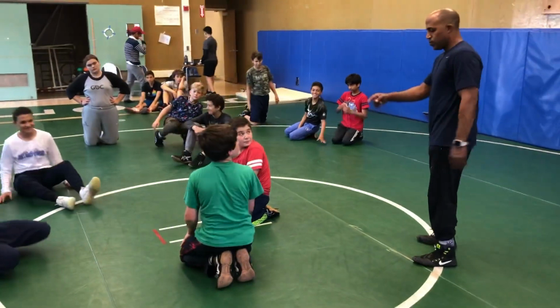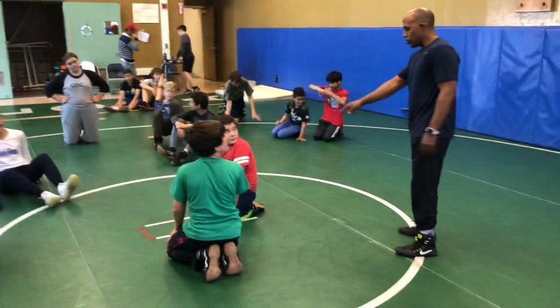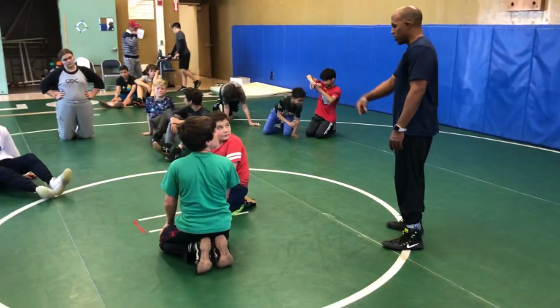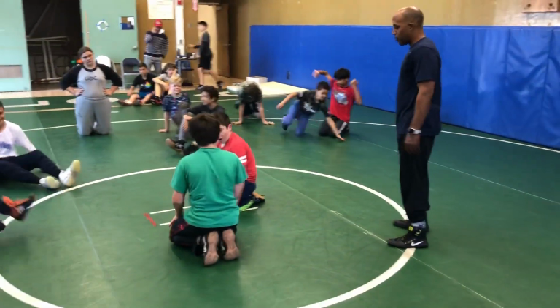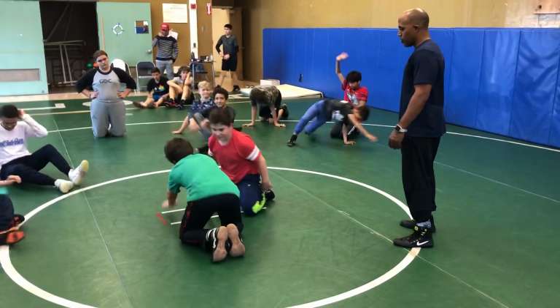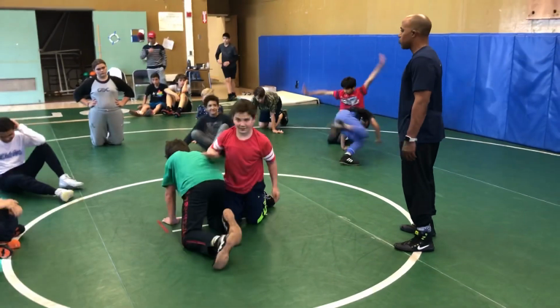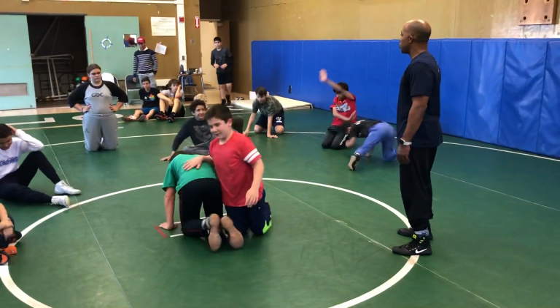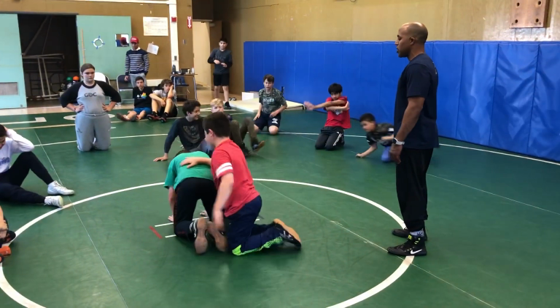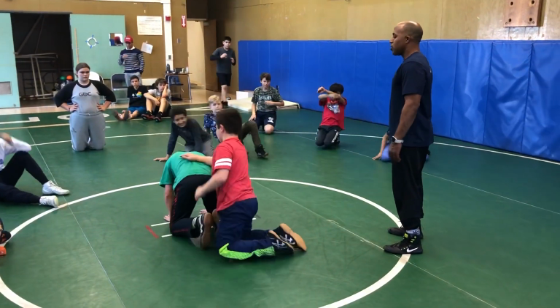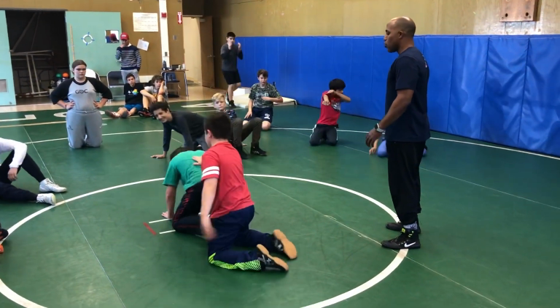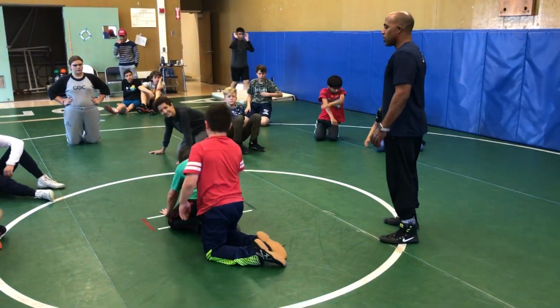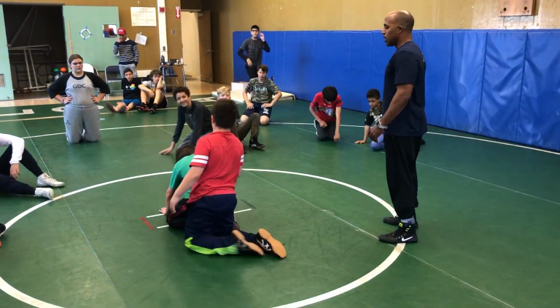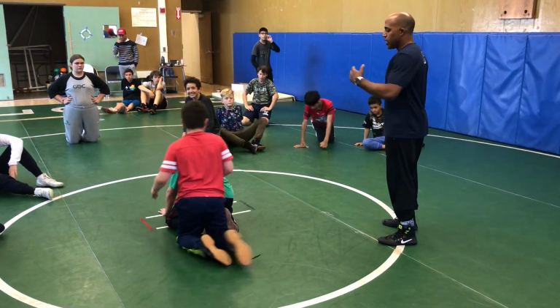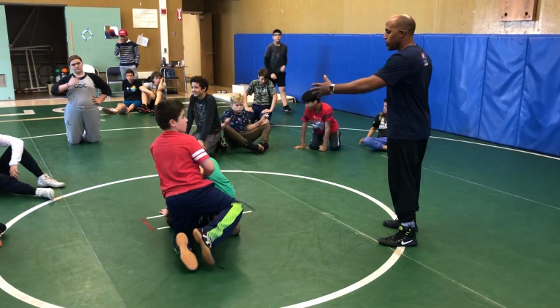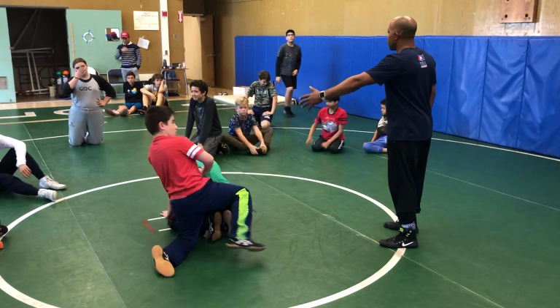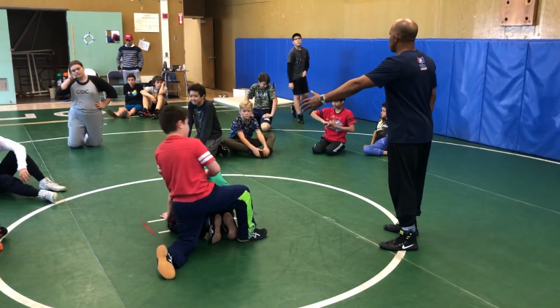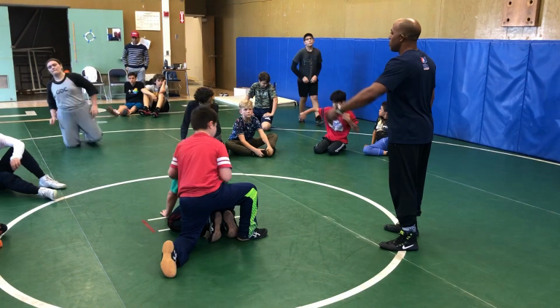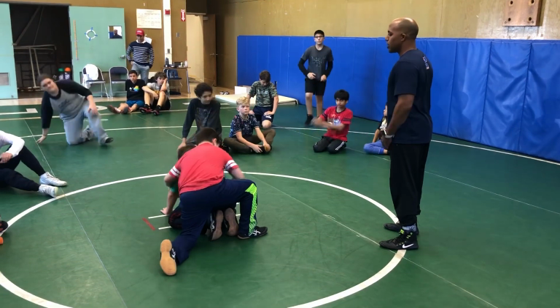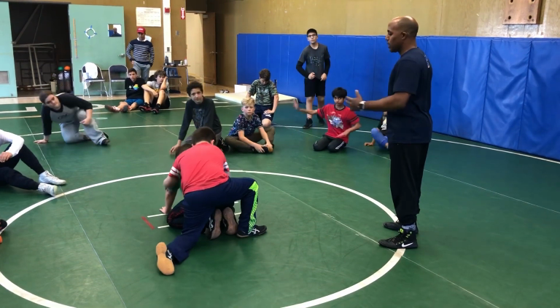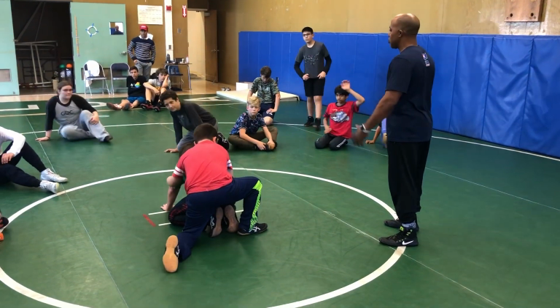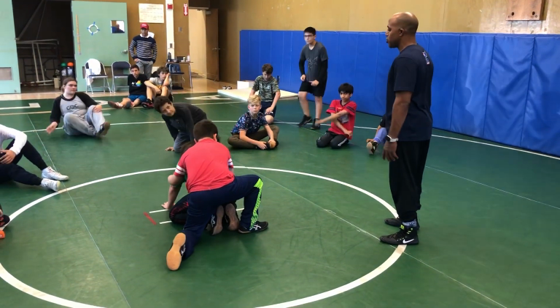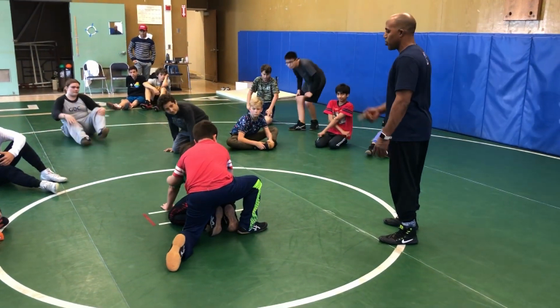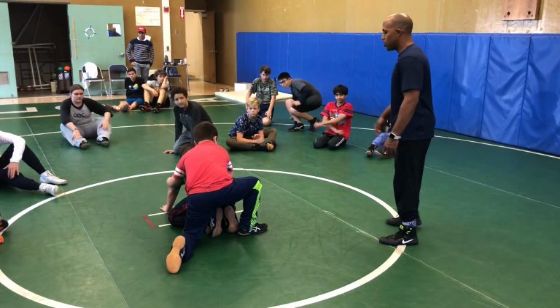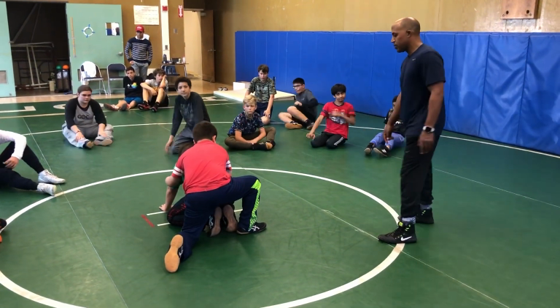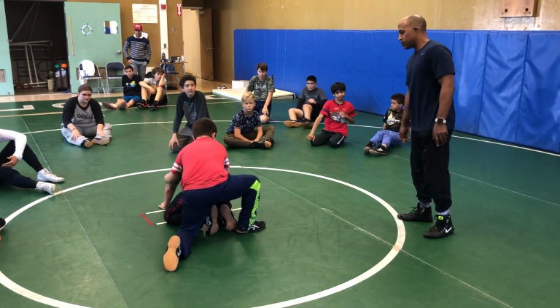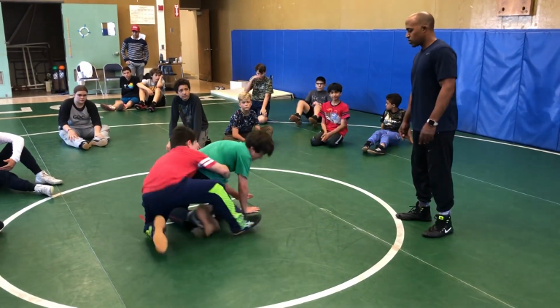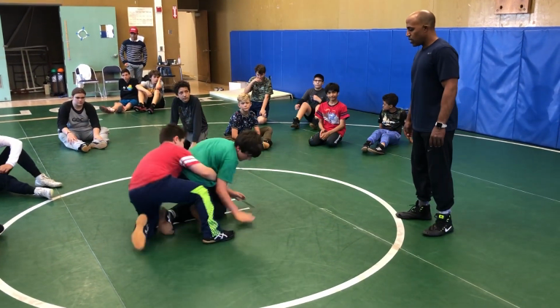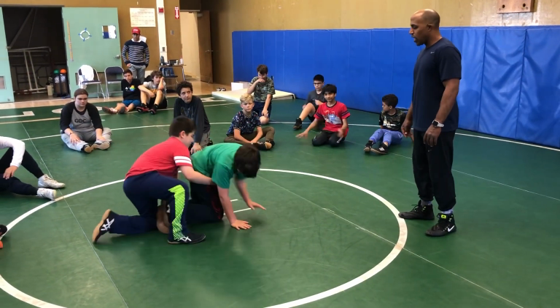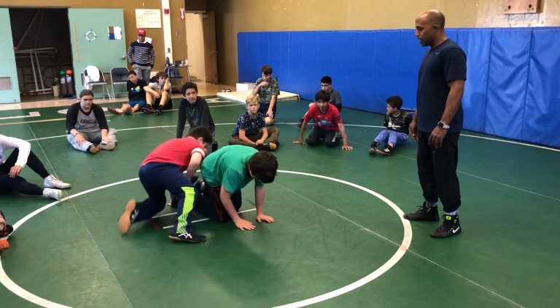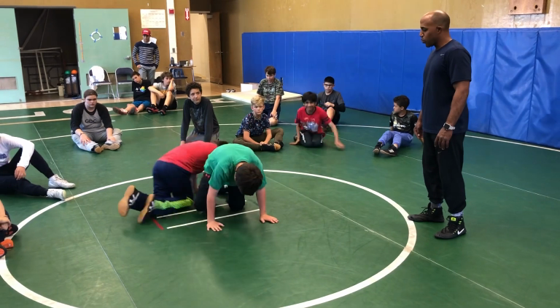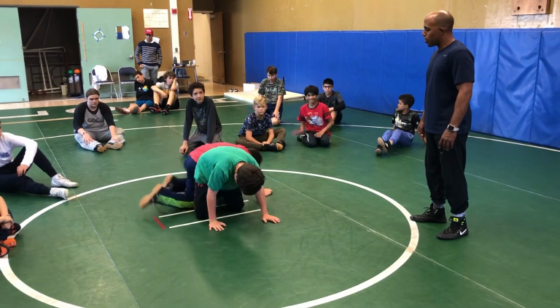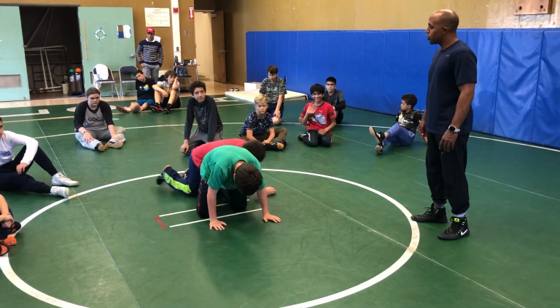Hey, Julian's doing it — get on top, the referee's position. The move works because he's going to move his opponent, but he's got to believe it's a switch. Turn the other way, Julian. He's got to believe he's going to try to switch him.